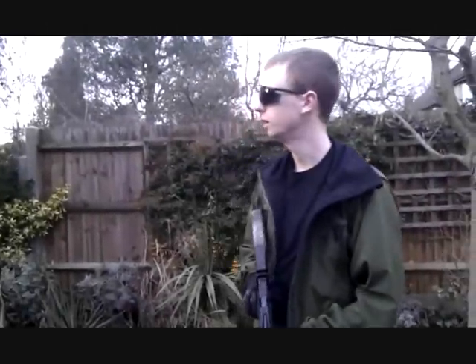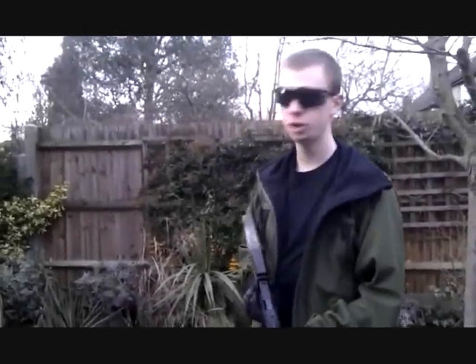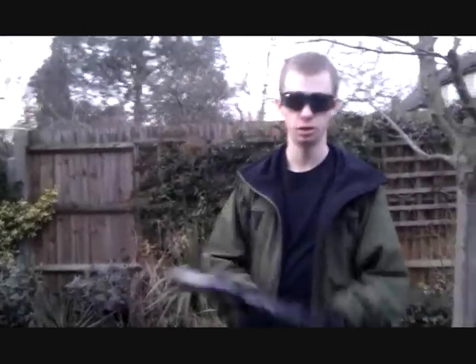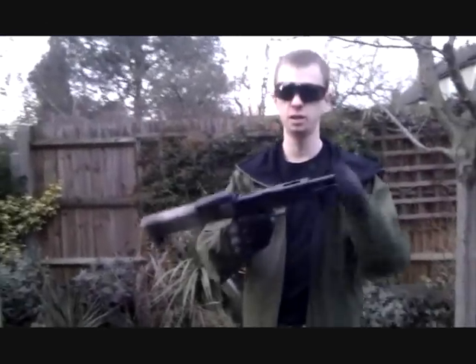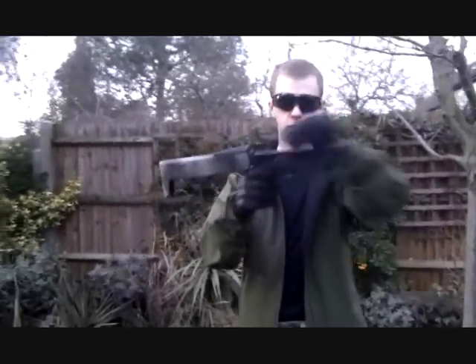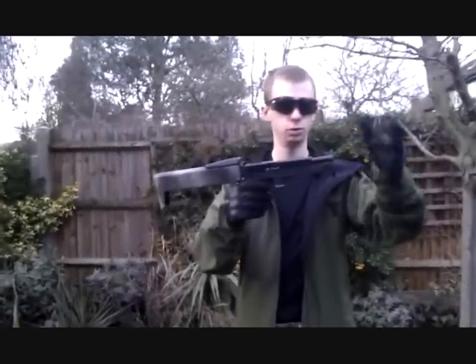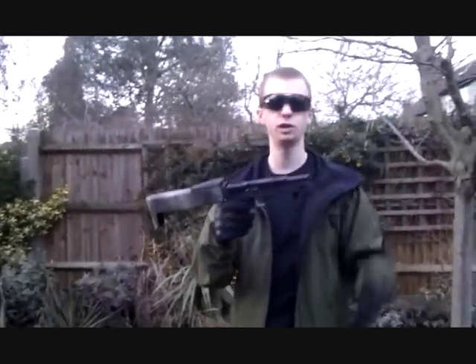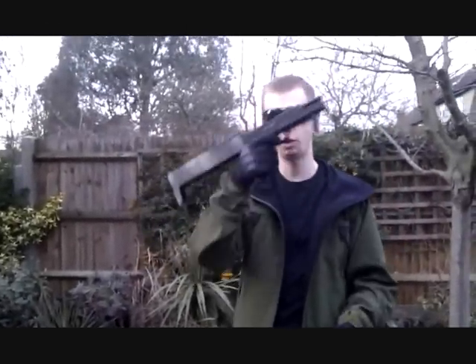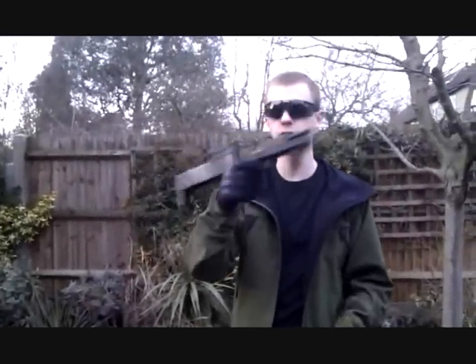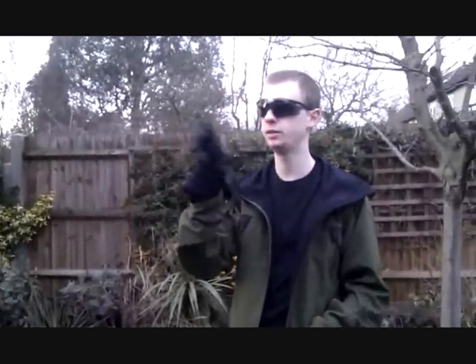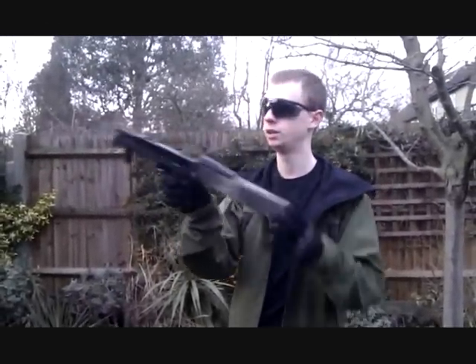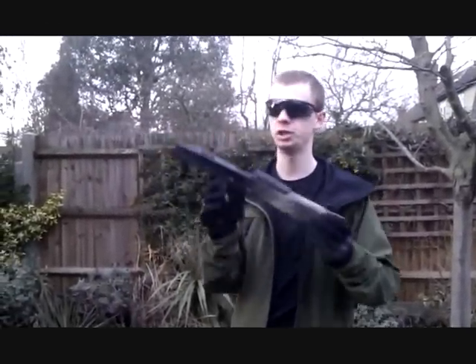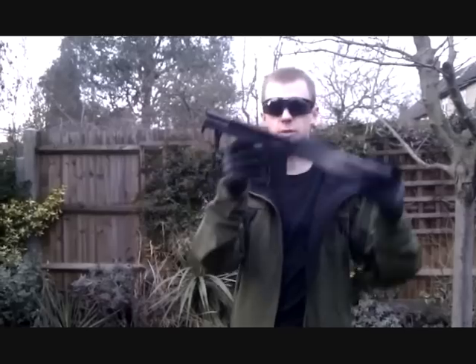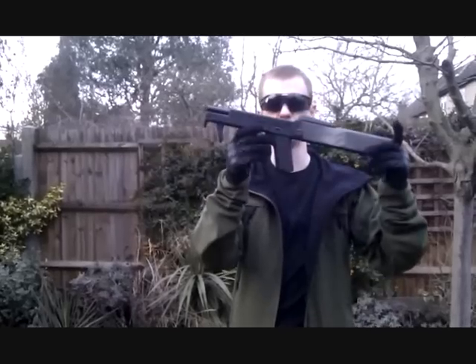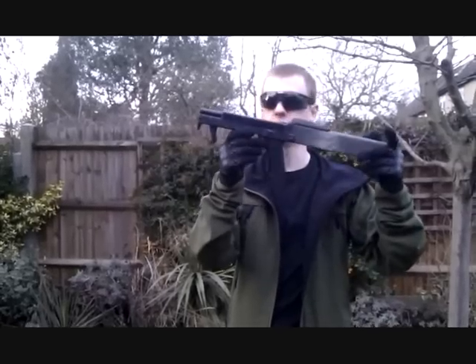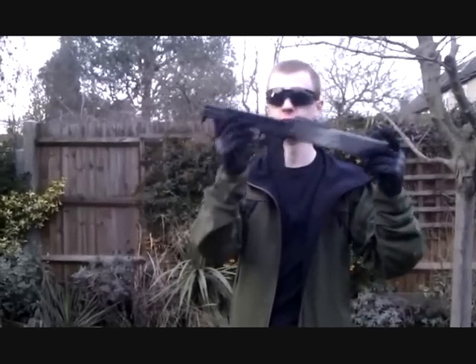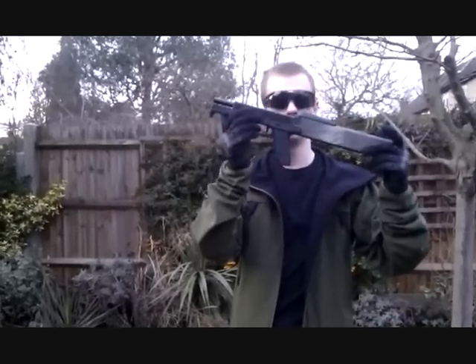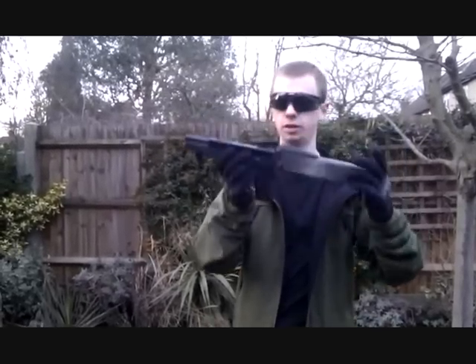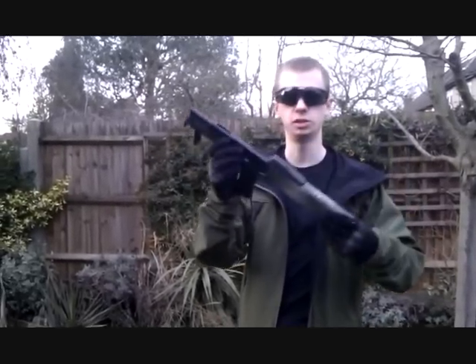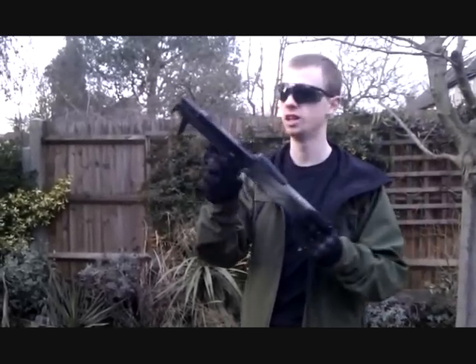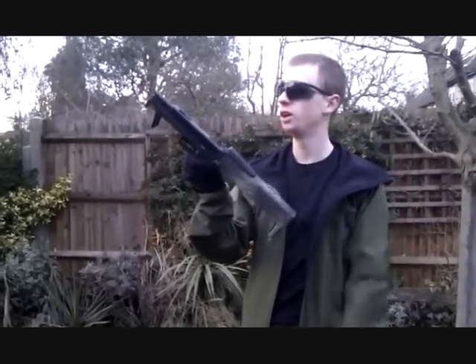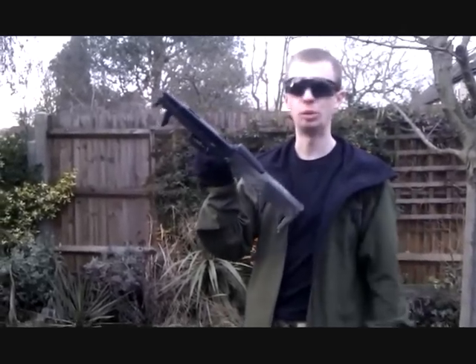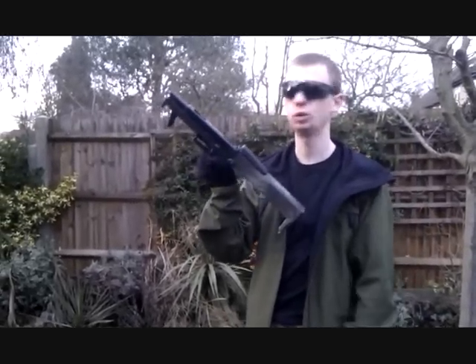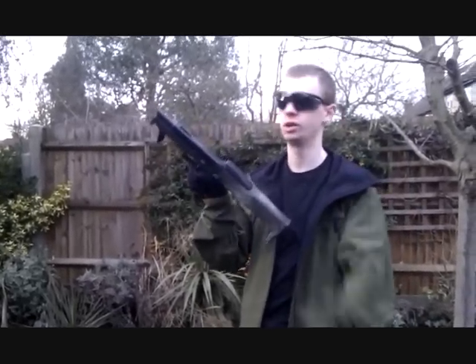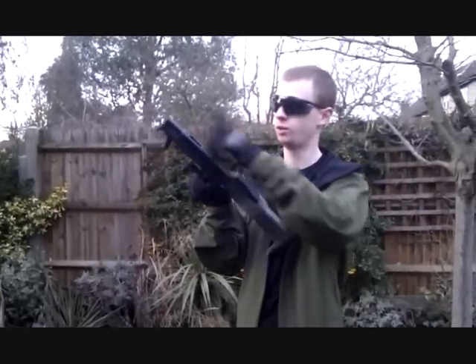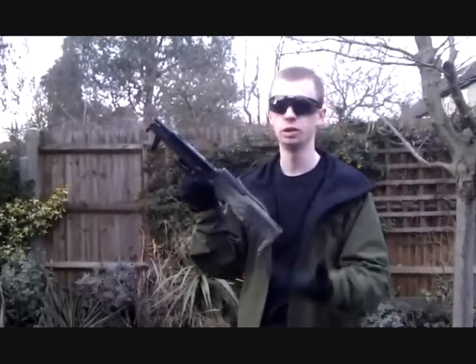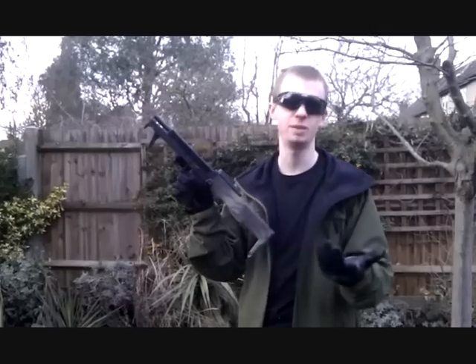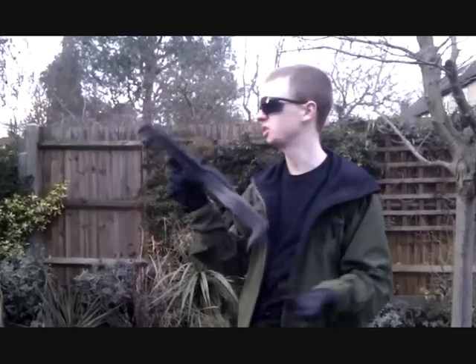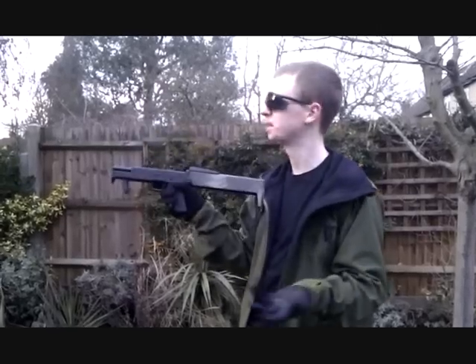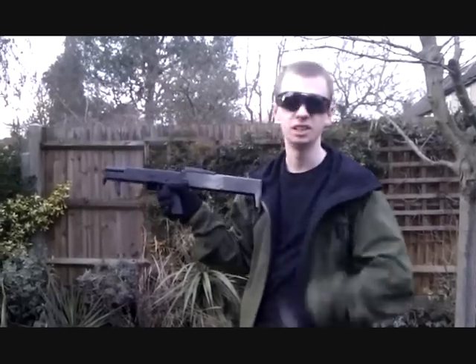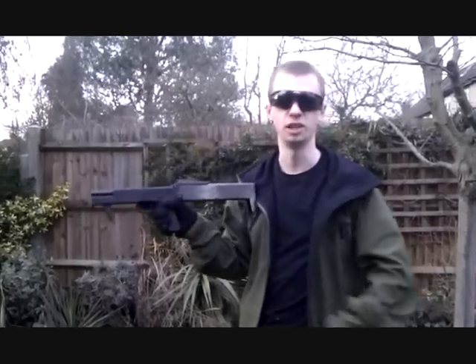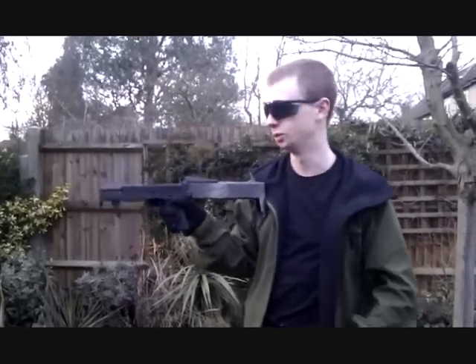Okay, part two. I've taken the top recovery shroud off so we'll be able to see a little bit more of the slide working on the FPG as I'm shooting it. Slight problem of course — I'll have no idea of aiming, so we'll see if I can hit the target or not.